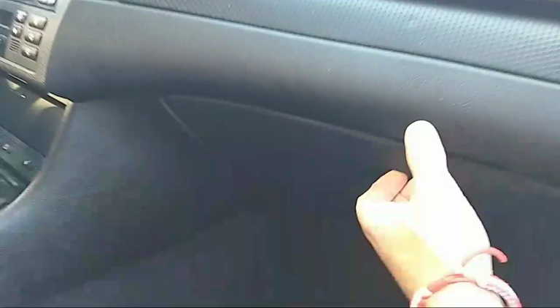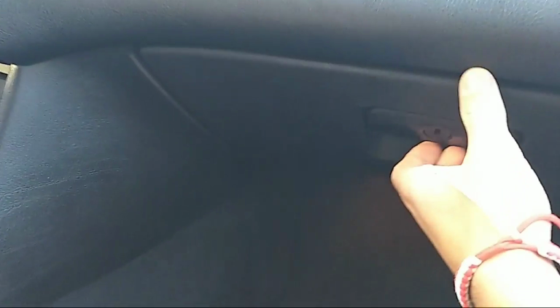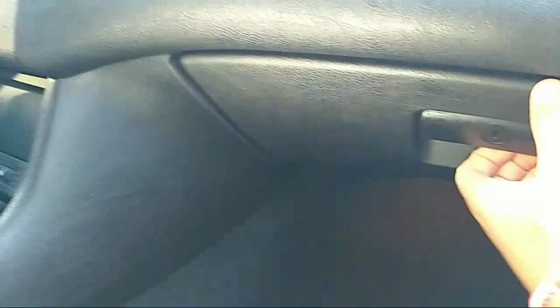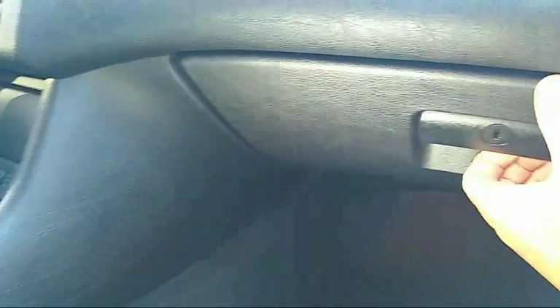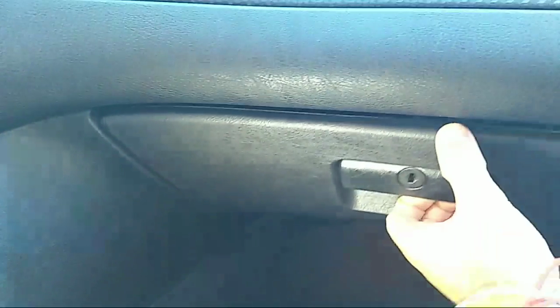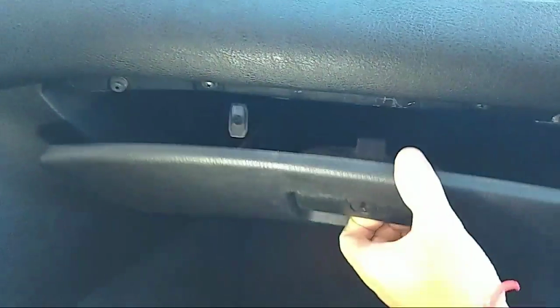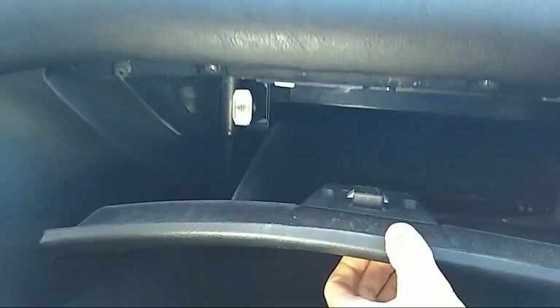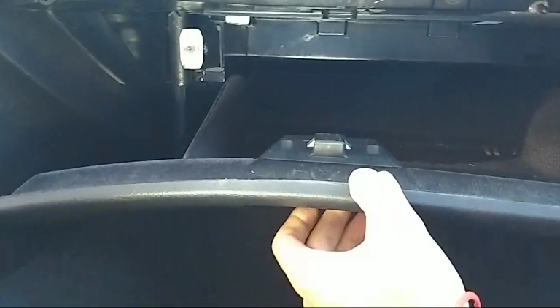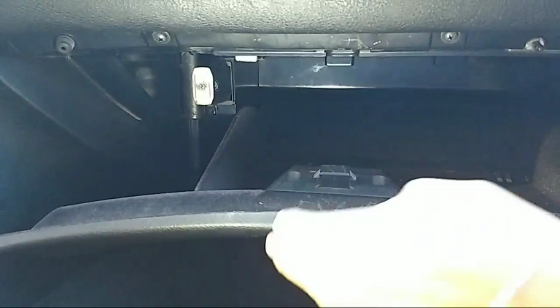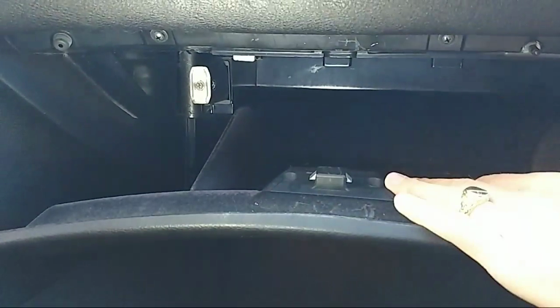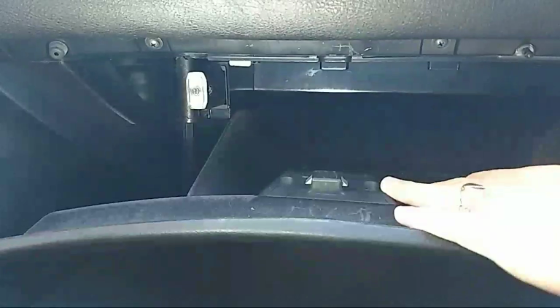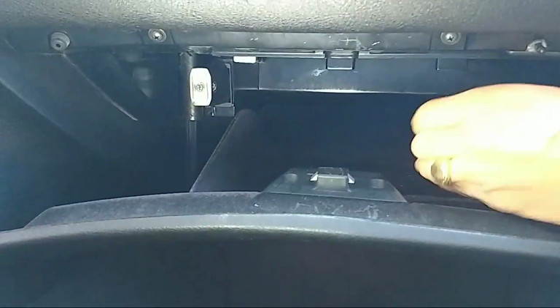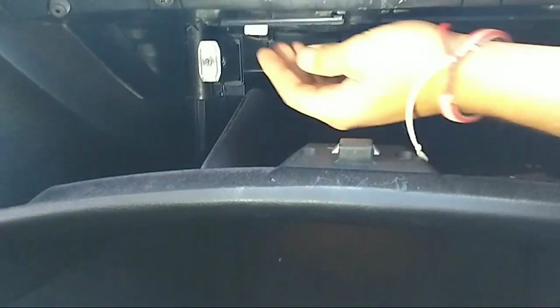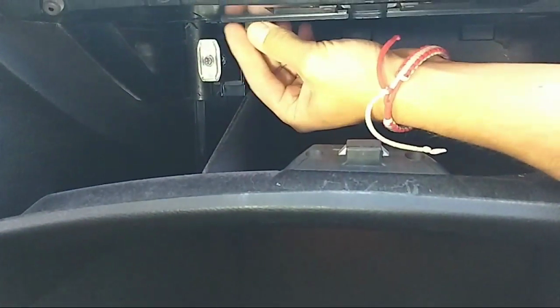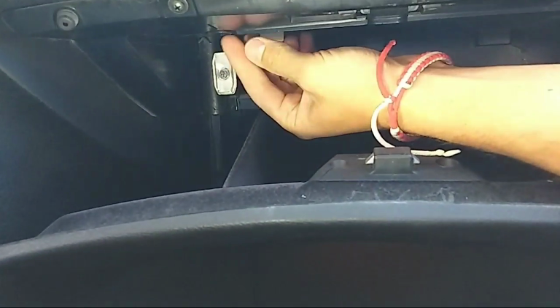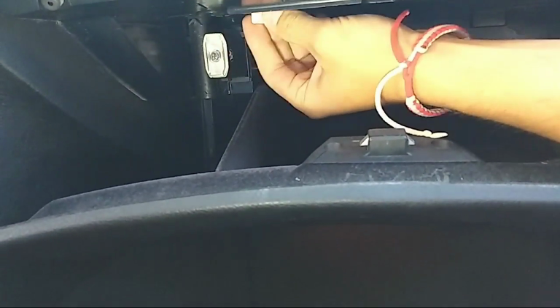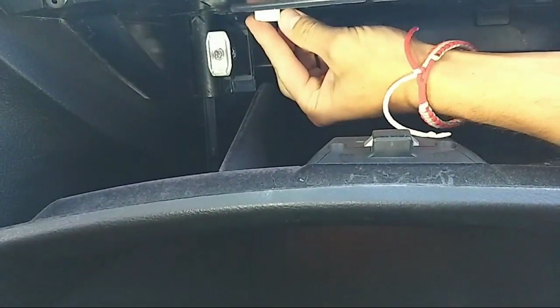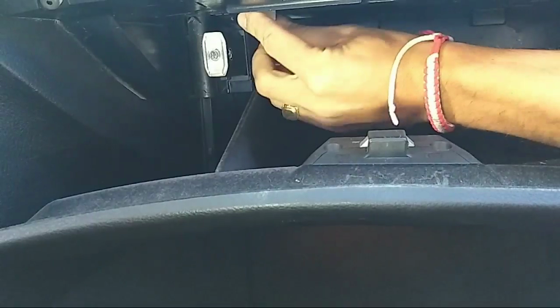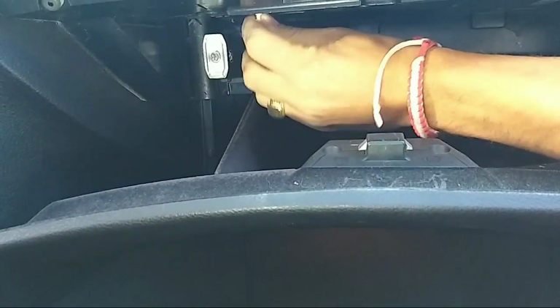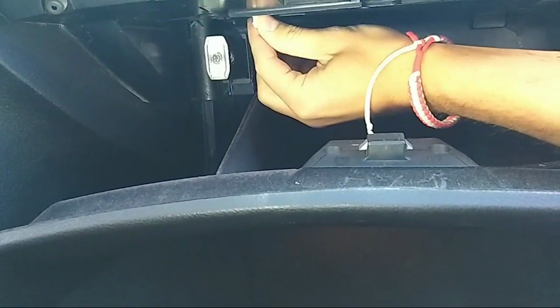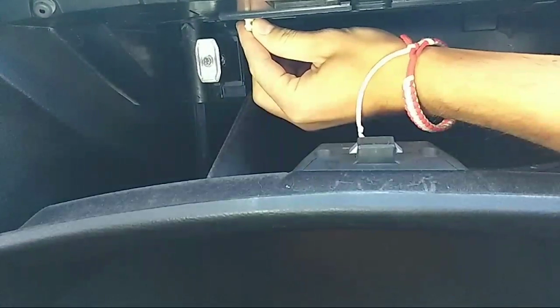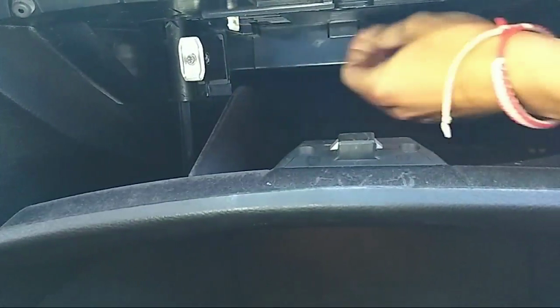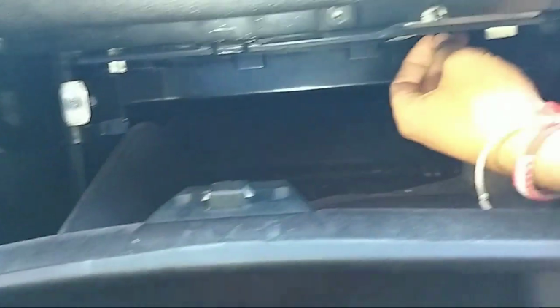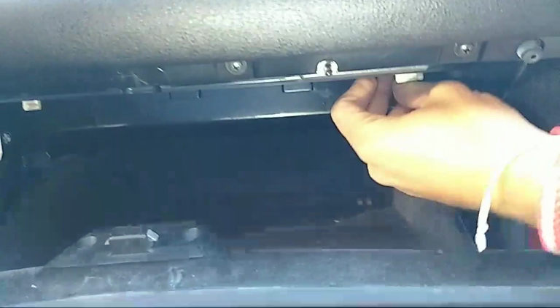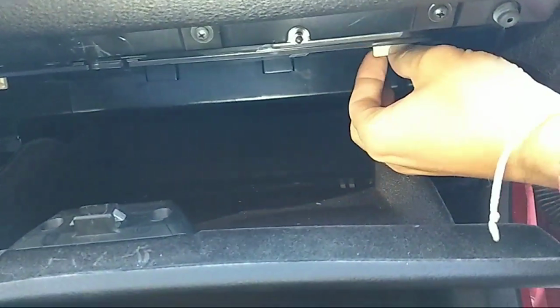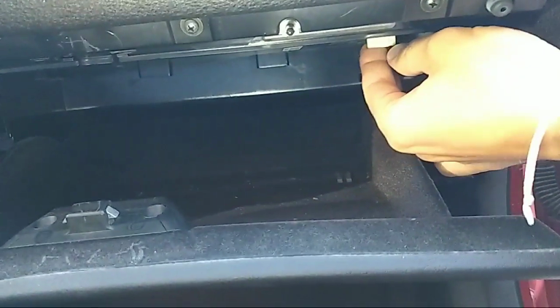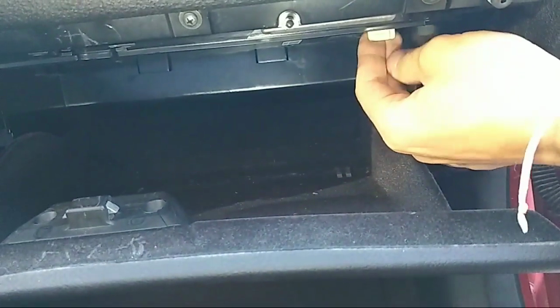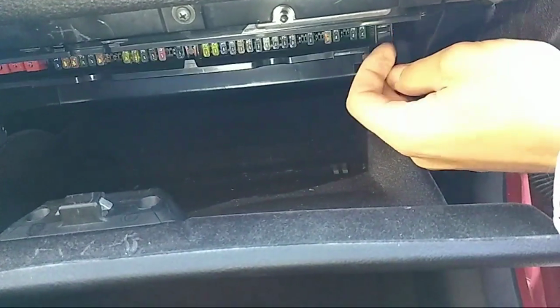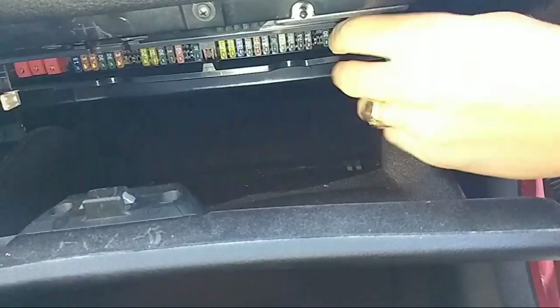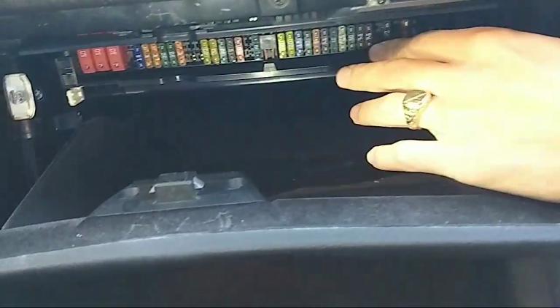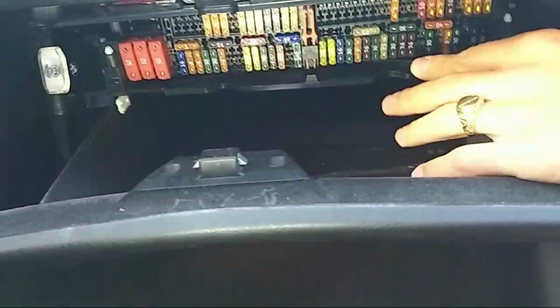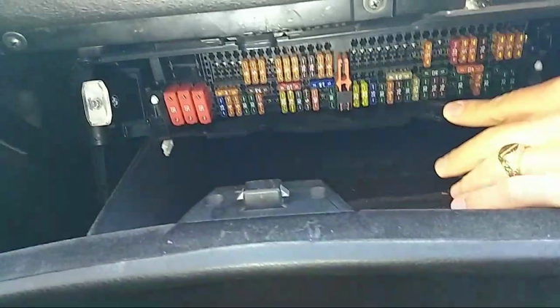We'll need to open the glove box. Once you open the glove box, the fuse panel will be located inside. You can see those white tabs — there's one on each side. Open them and the fuse panel will drop down.